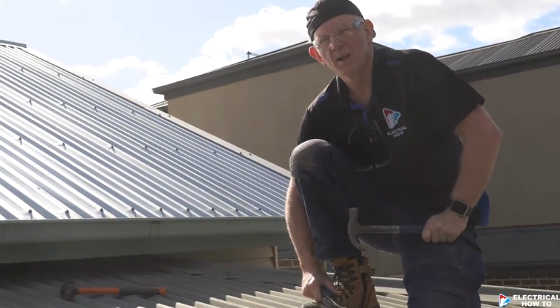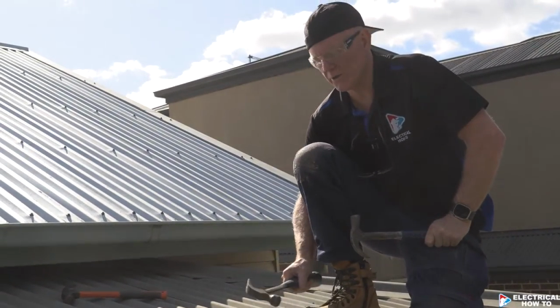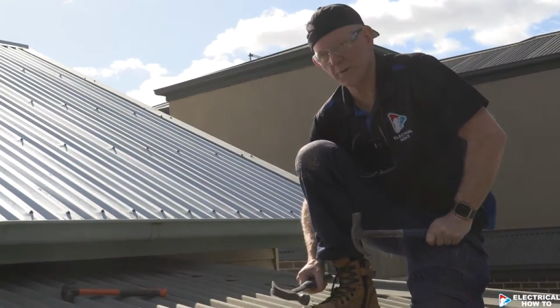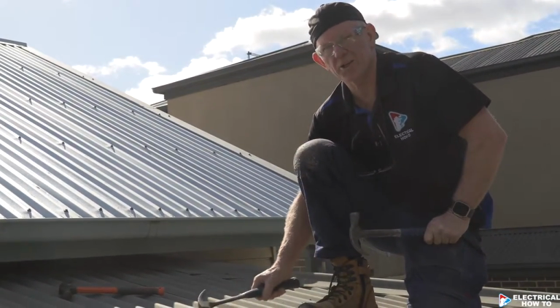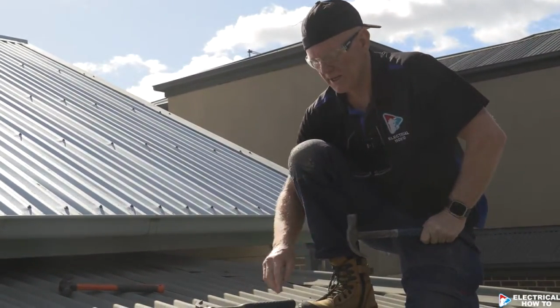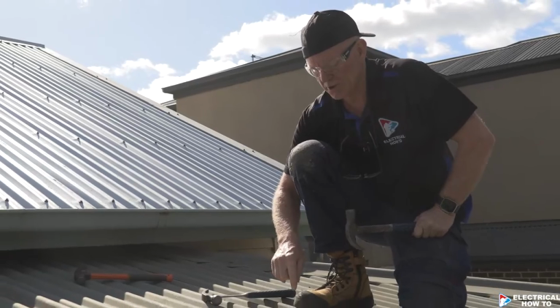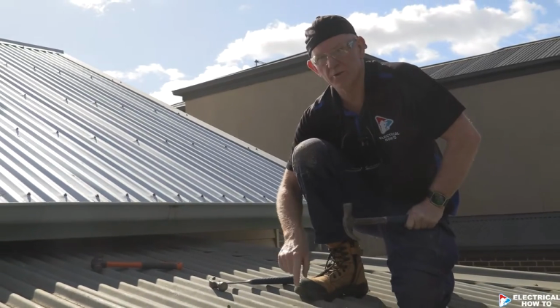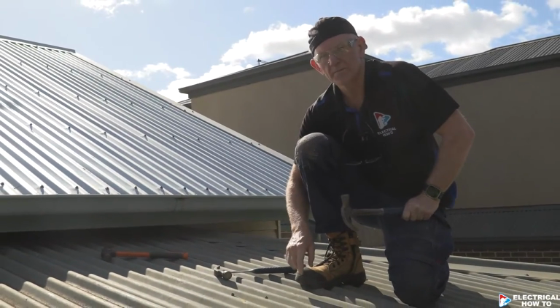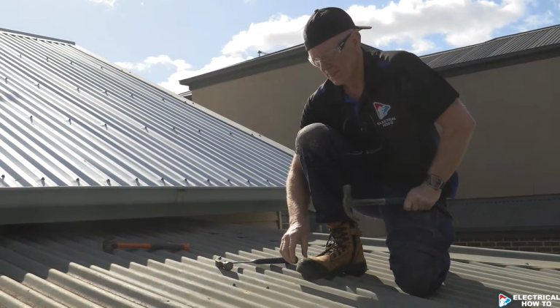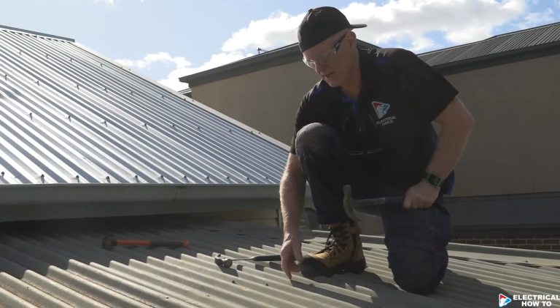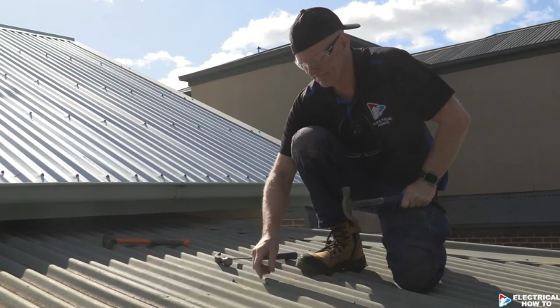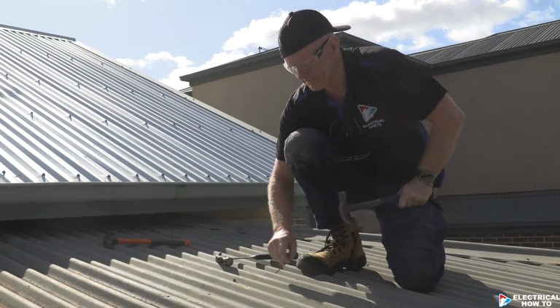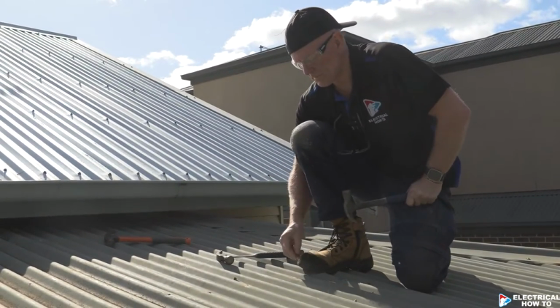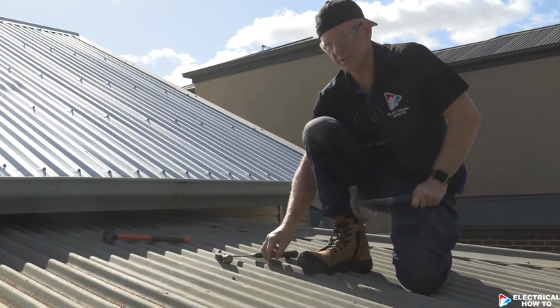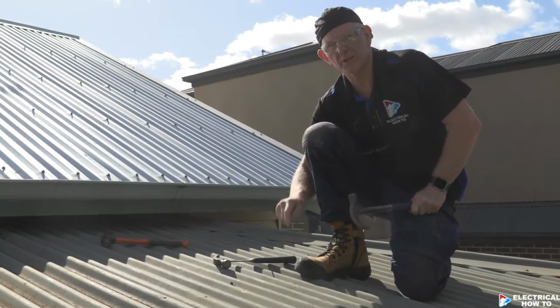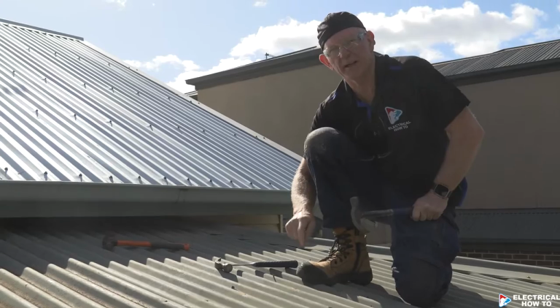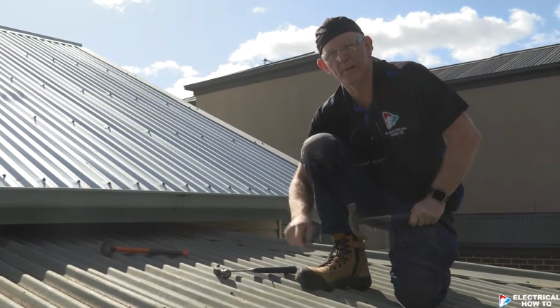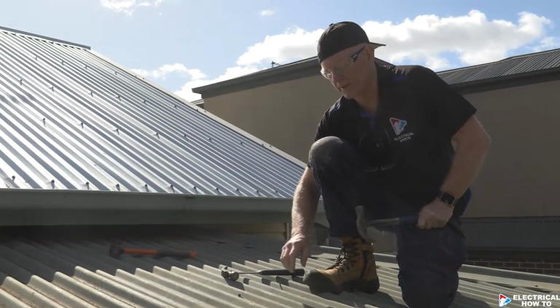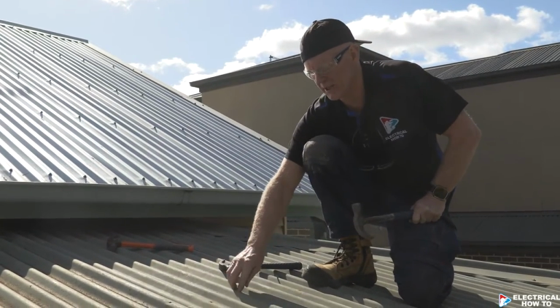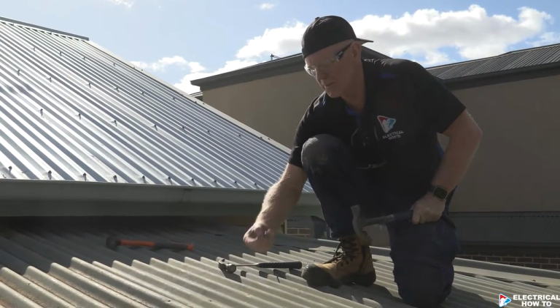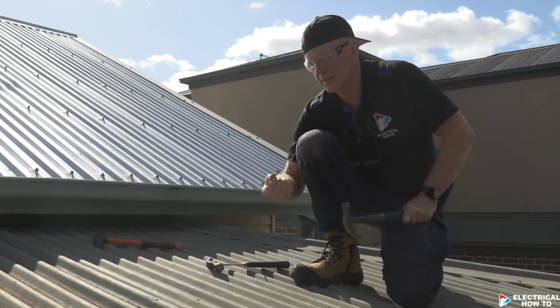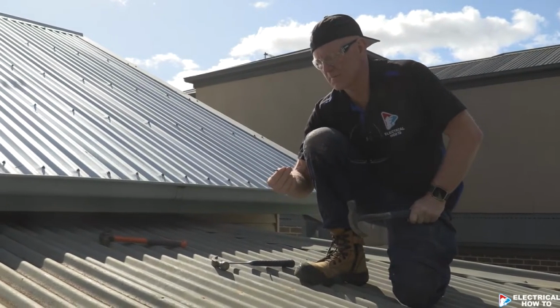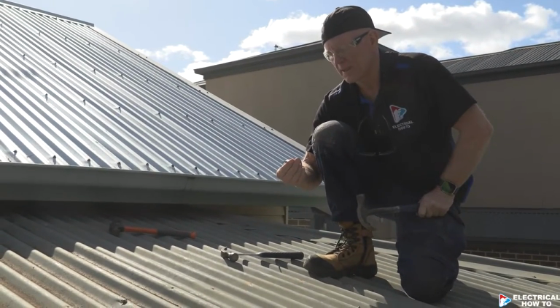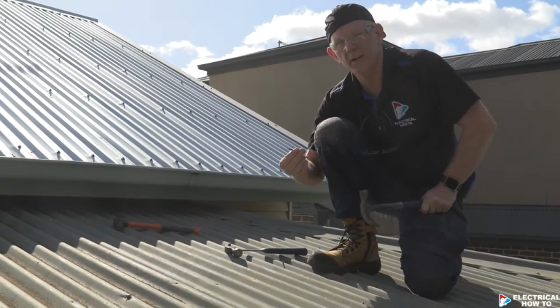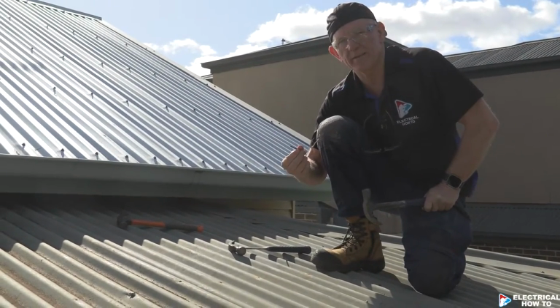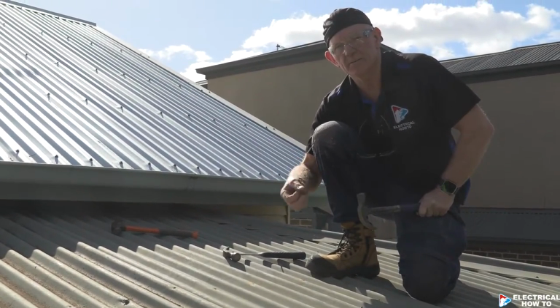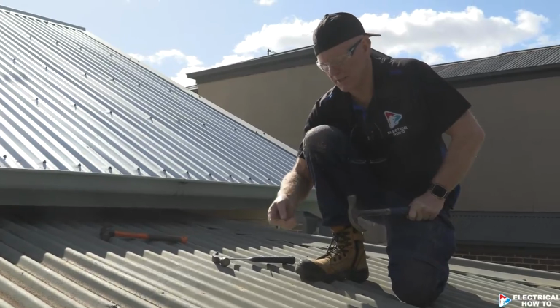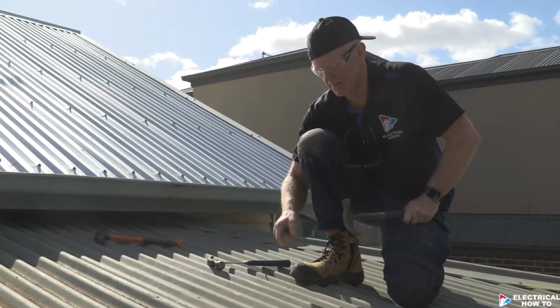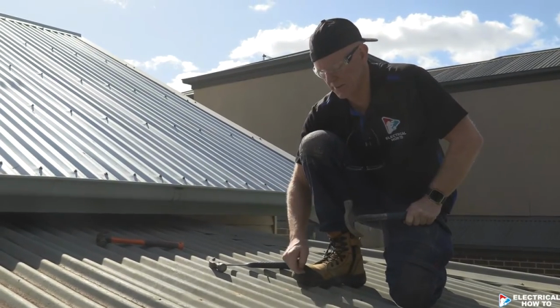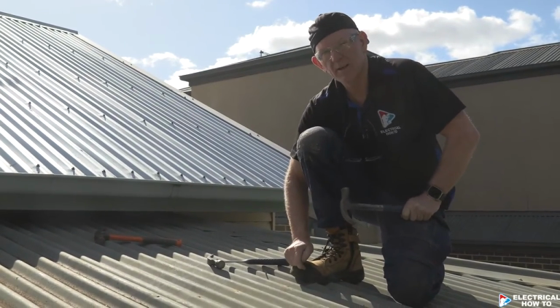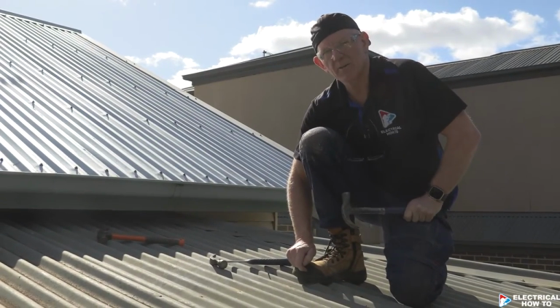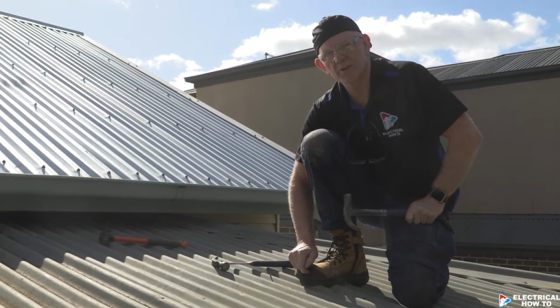Once we finish, we'll use hex screws — we put hex screws back down. We don't actually put these roofing nails back down; we use a proper roofing screw.